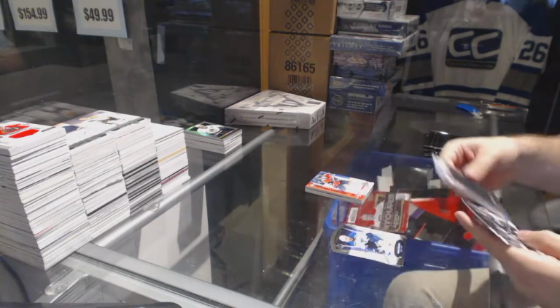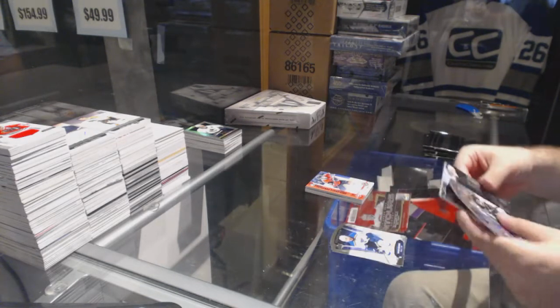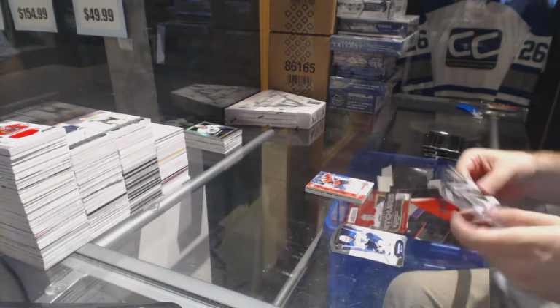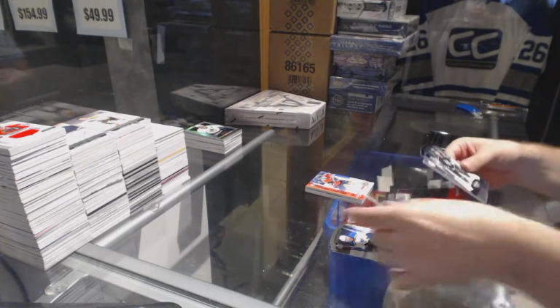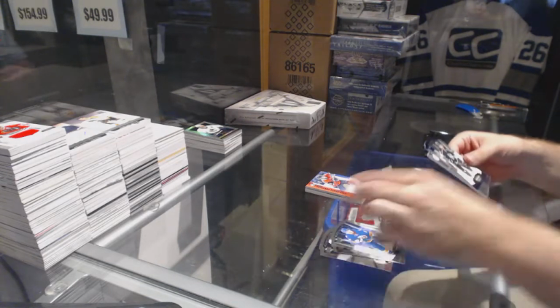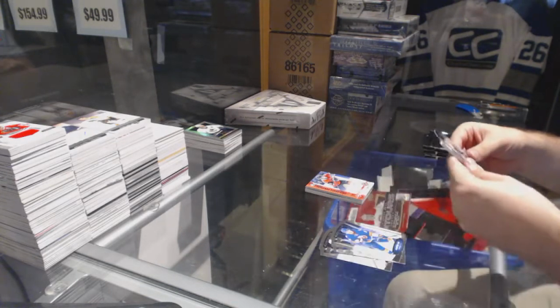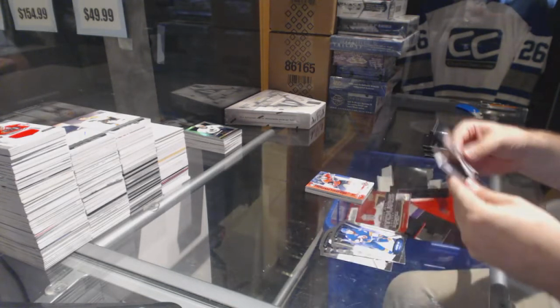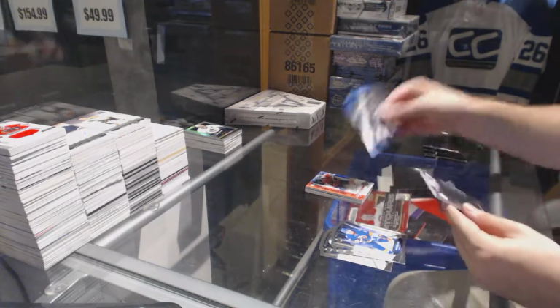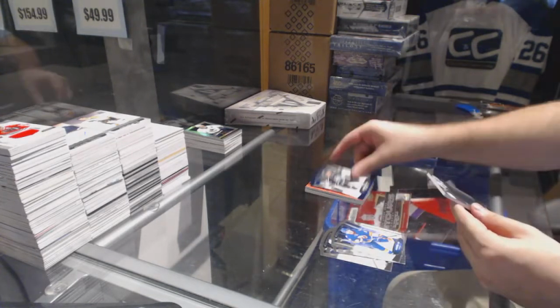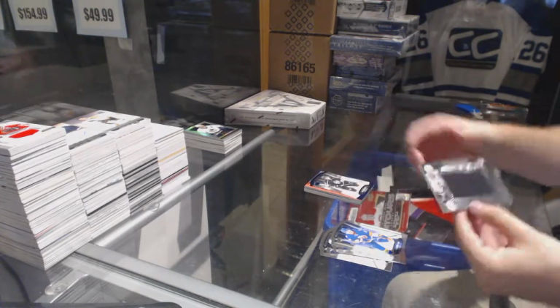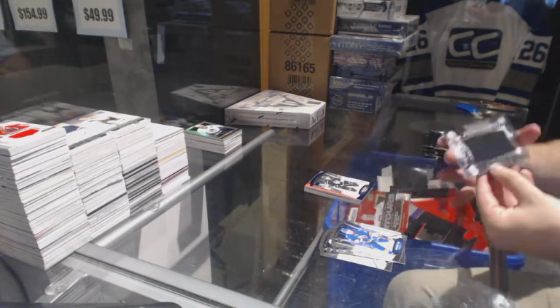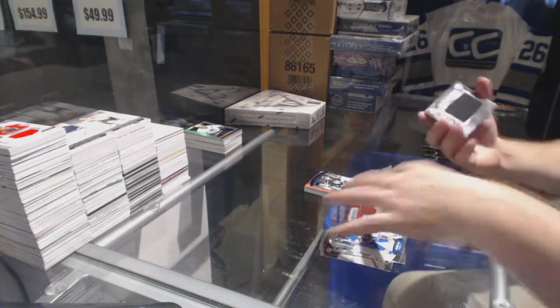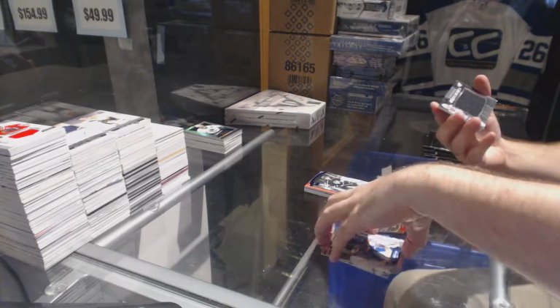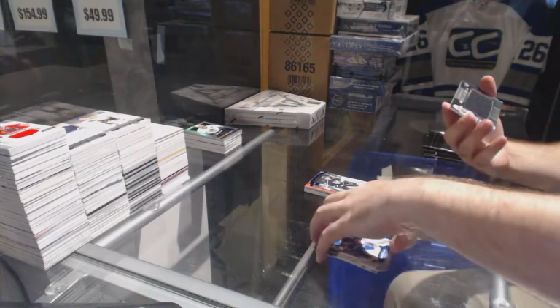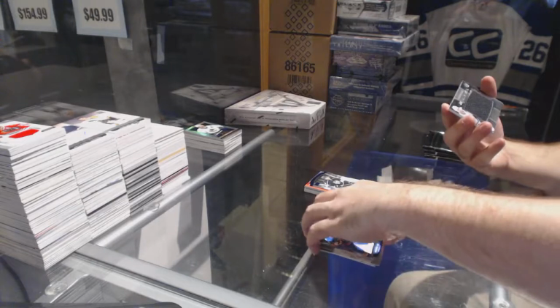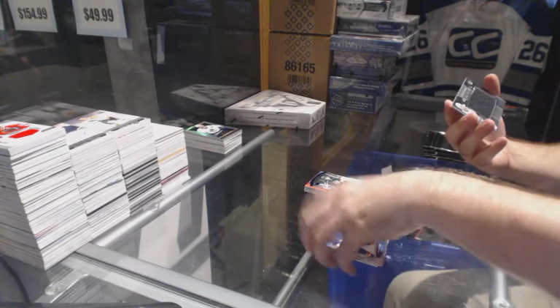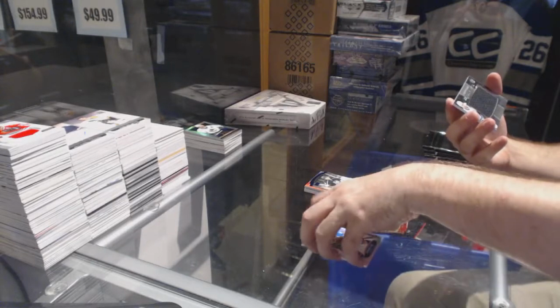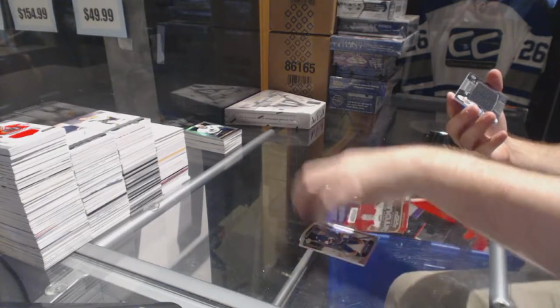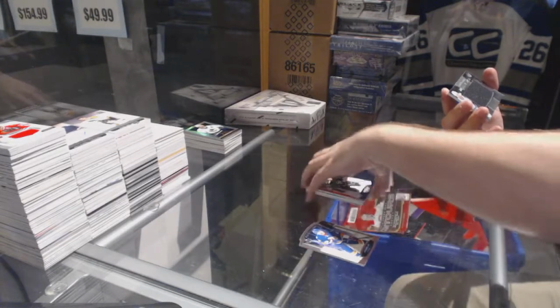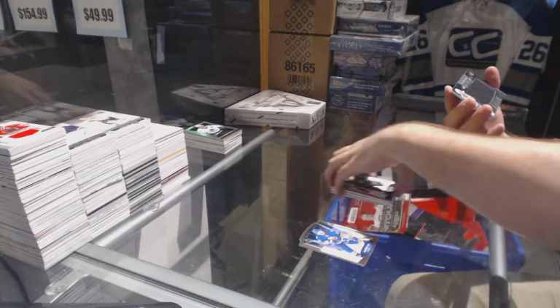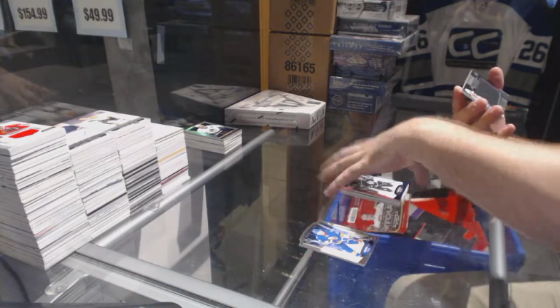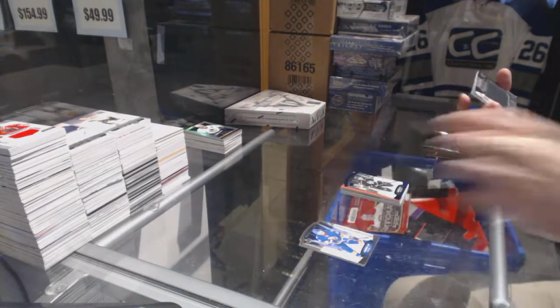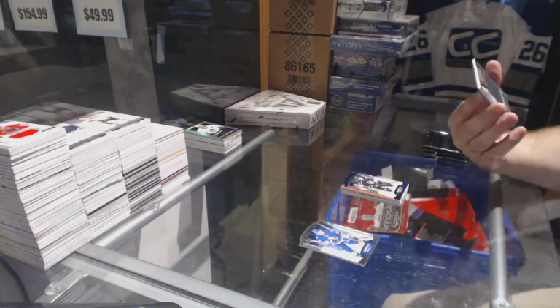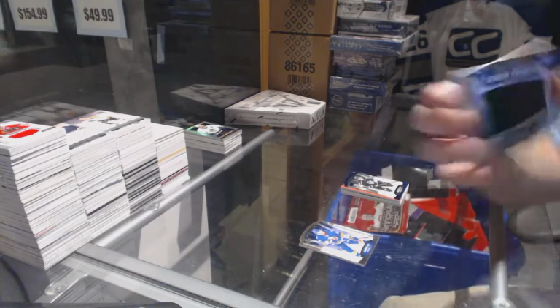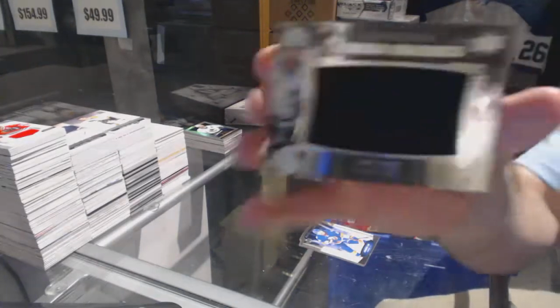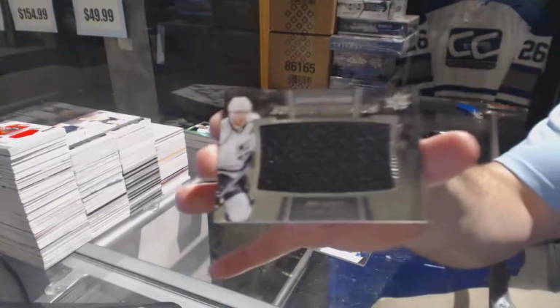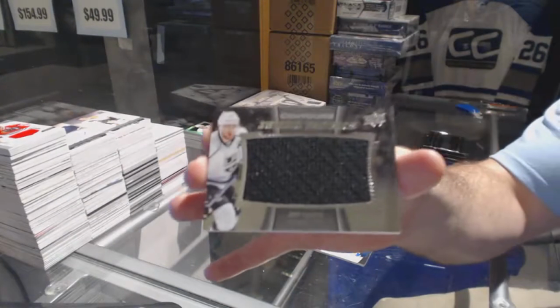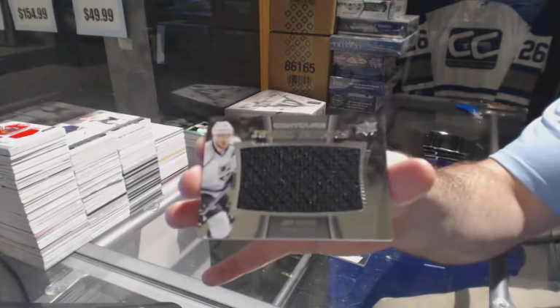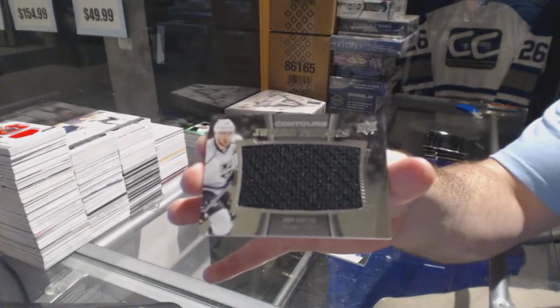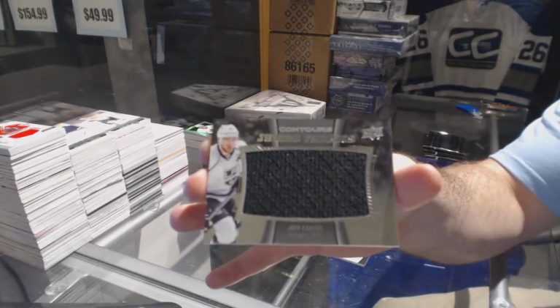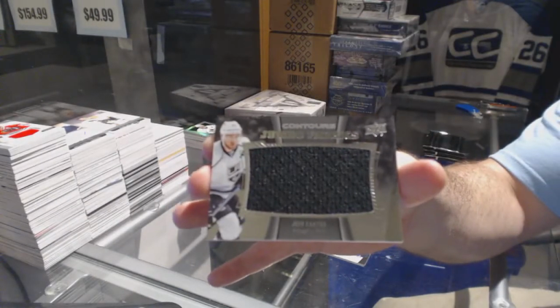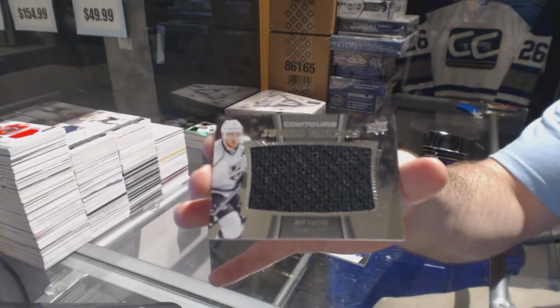We've got for the LA Kings, a $4.99 Lucic and a Jumbo Fabrics for the LA Kings jersey, Jeff Carter.